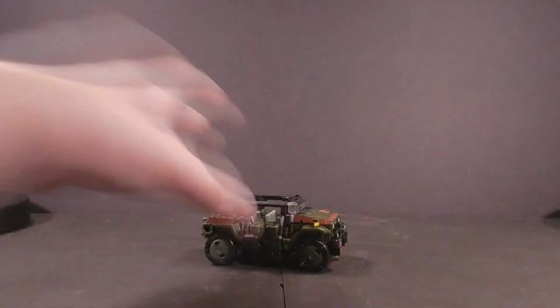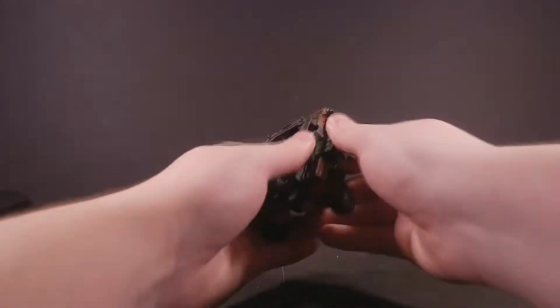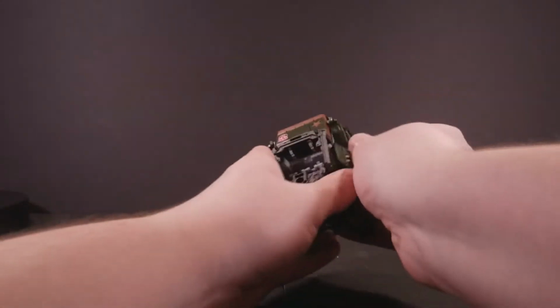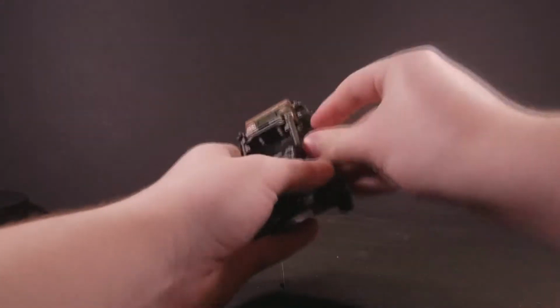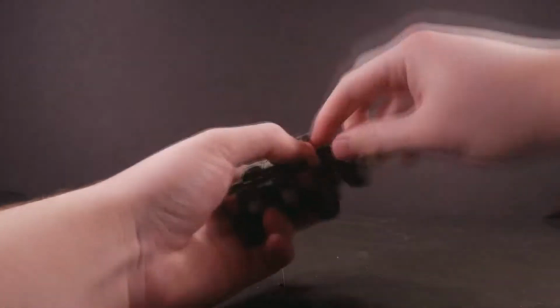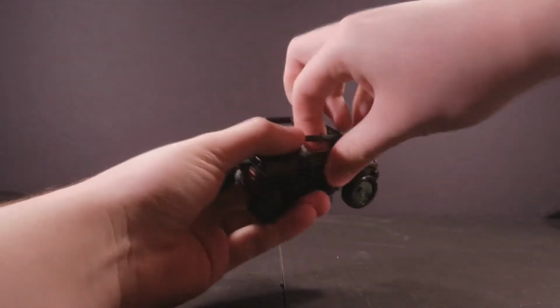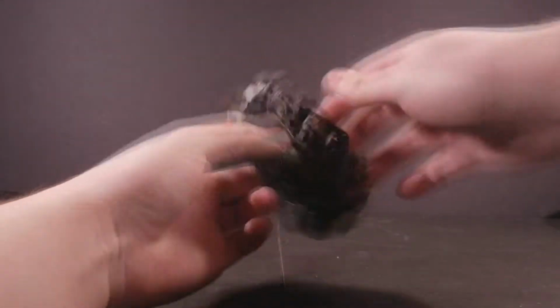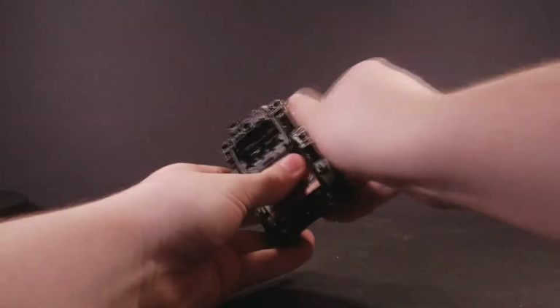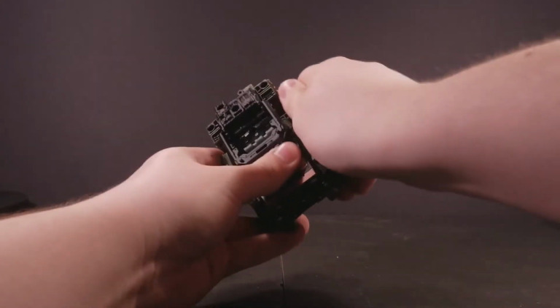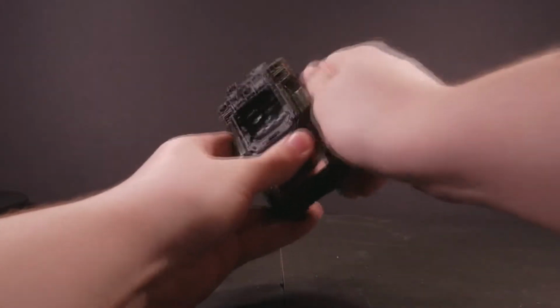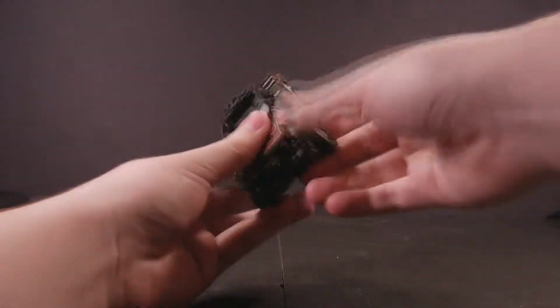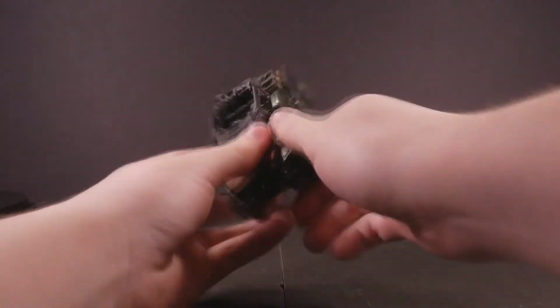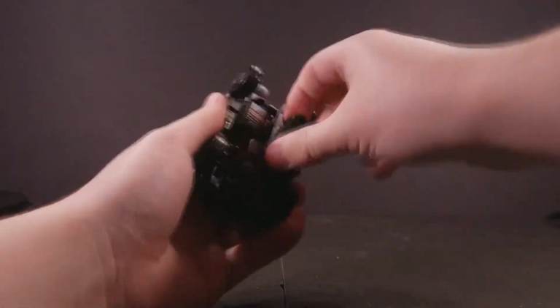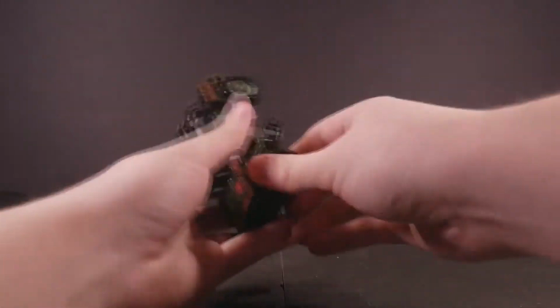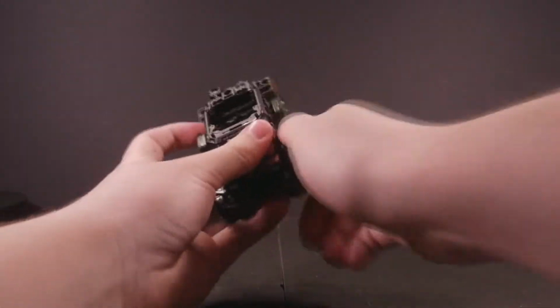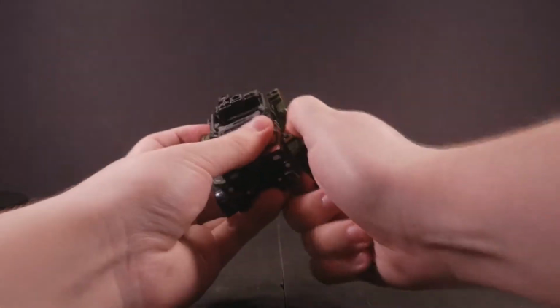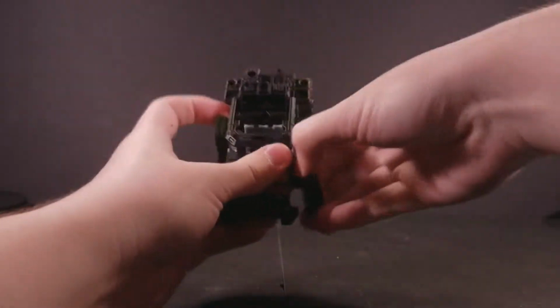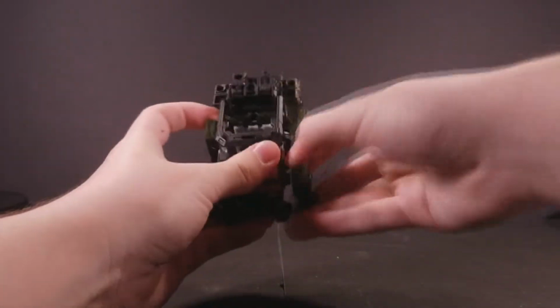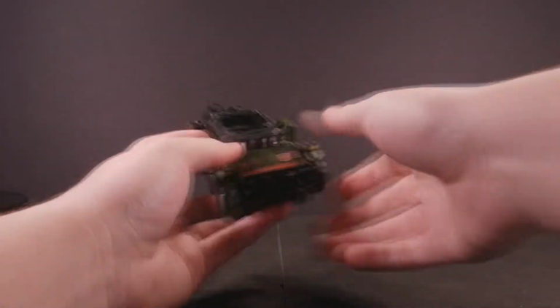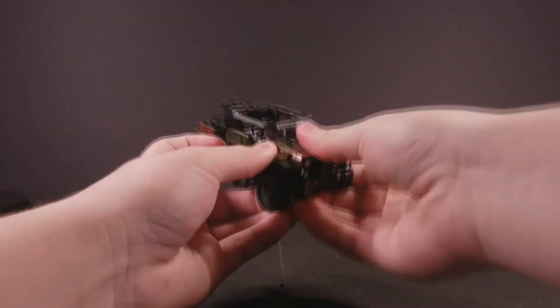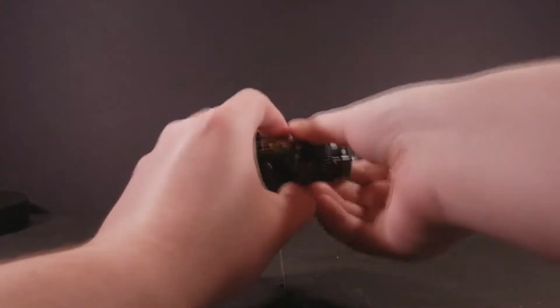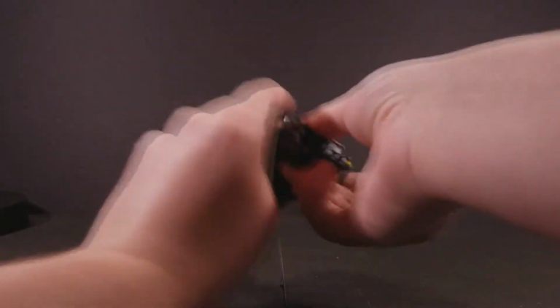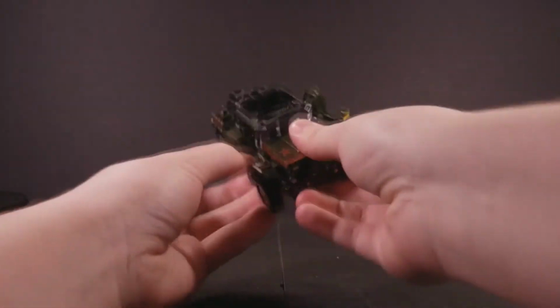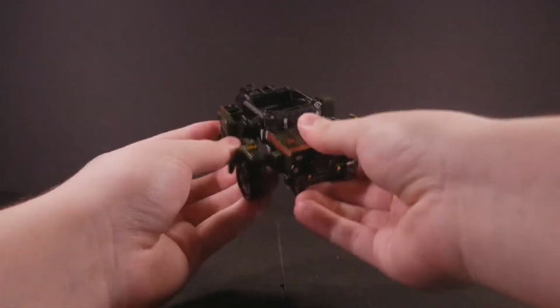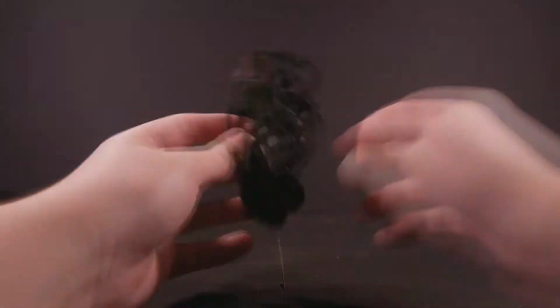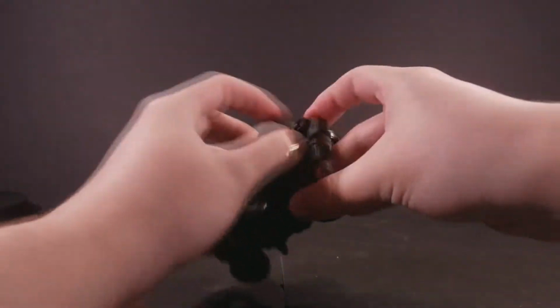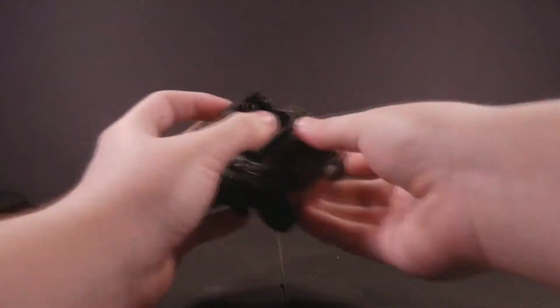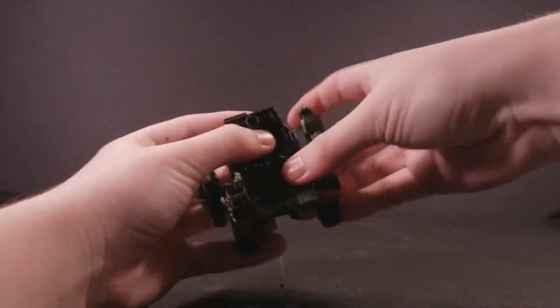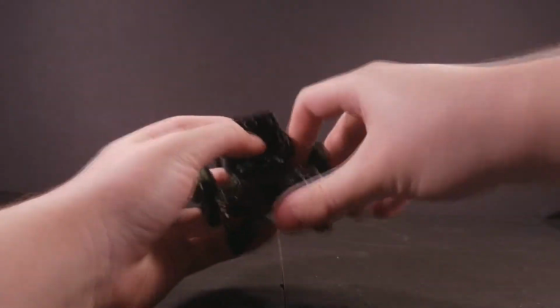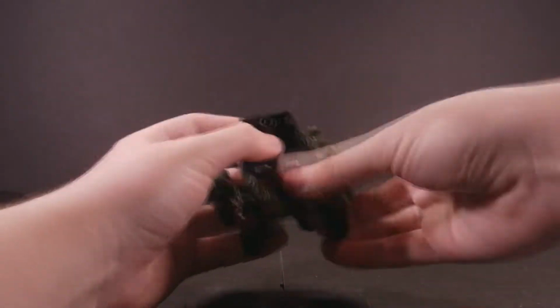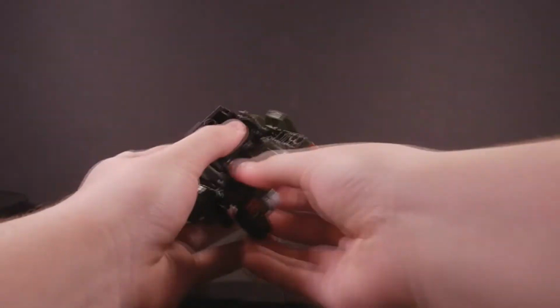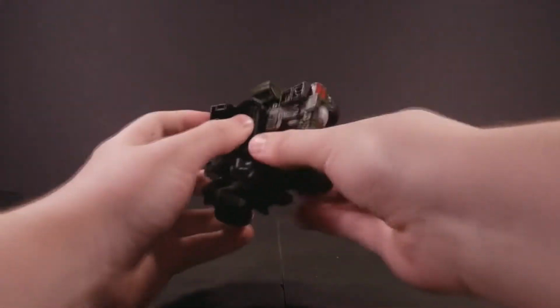Transformation is easily the most complex scheme out of all the figures I own so far, and features a metric ton of solid locking connections that you have to mess with before you really get going. It can get a little annoying, but I appreciate the effort to make such a solid vehicle mode.